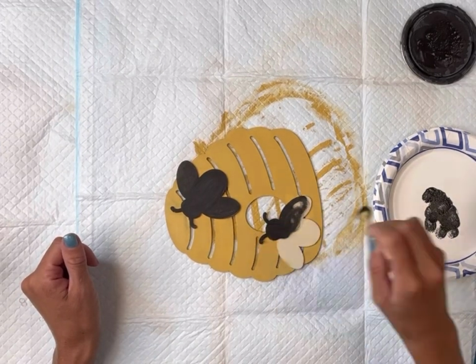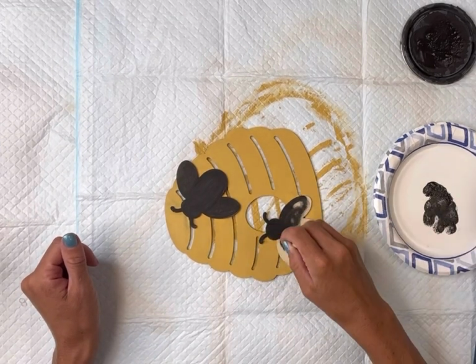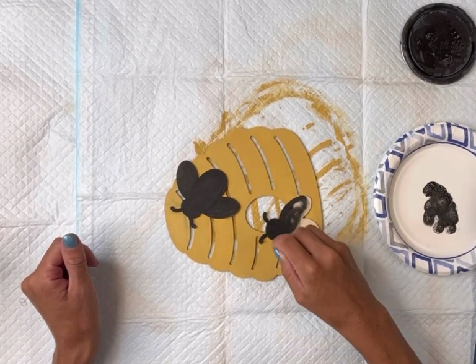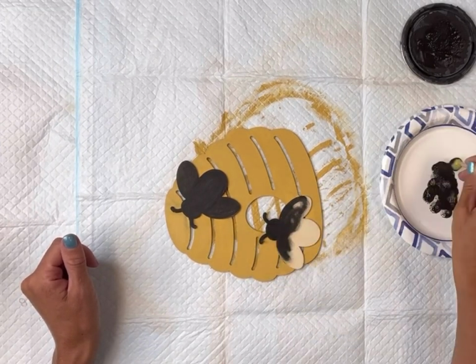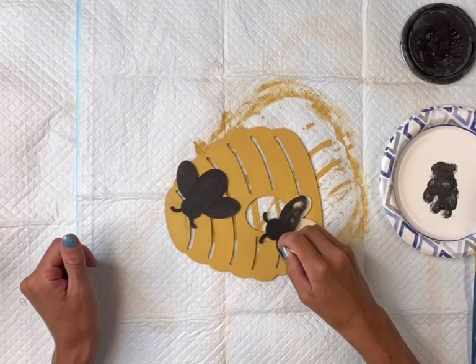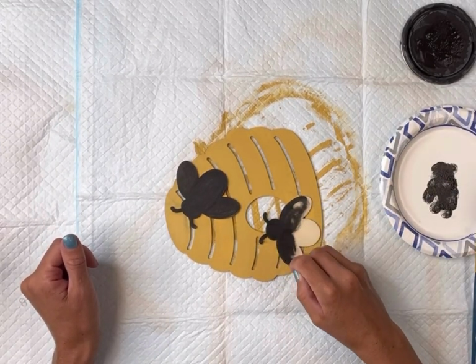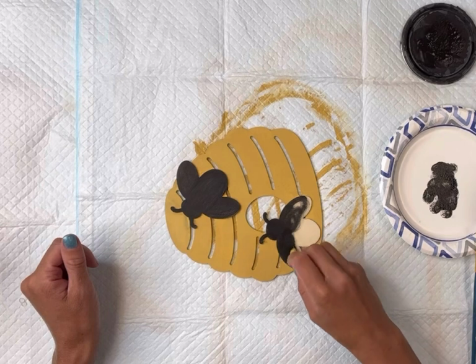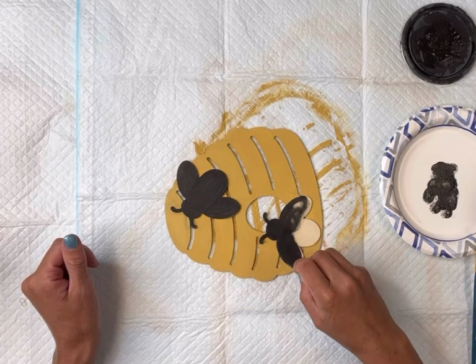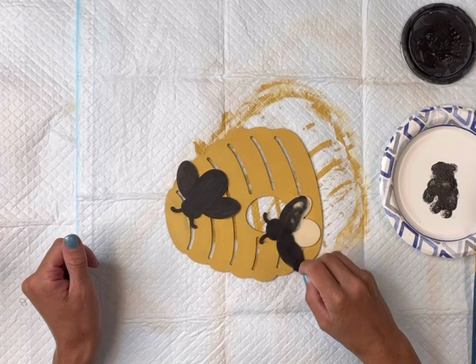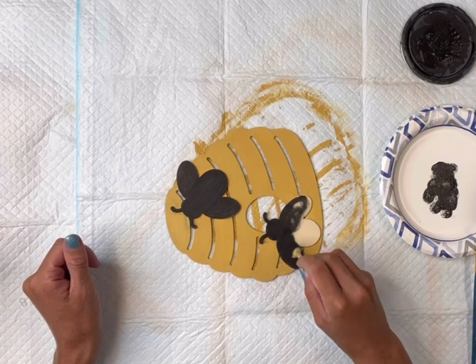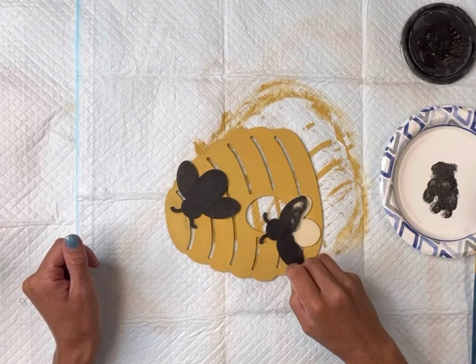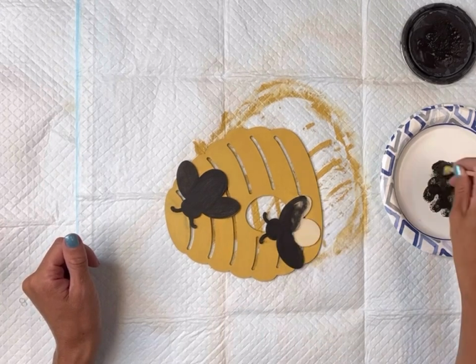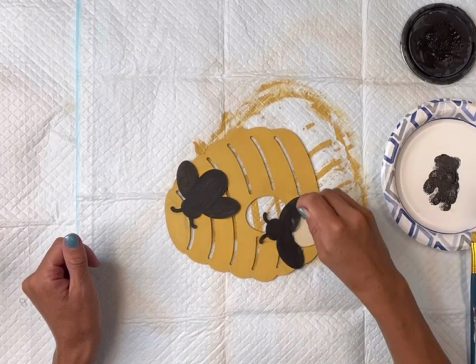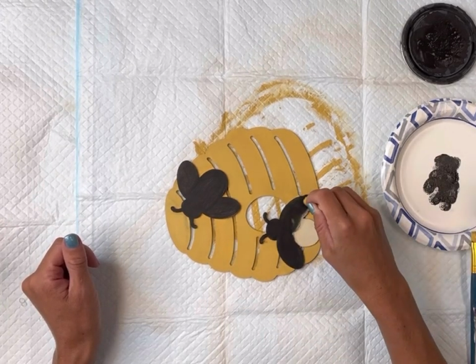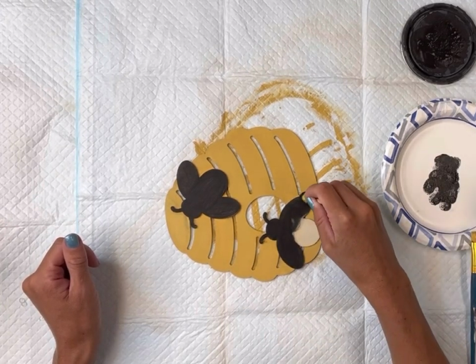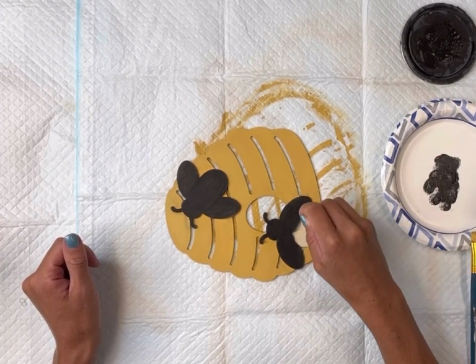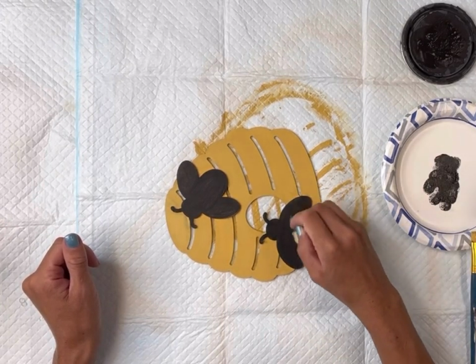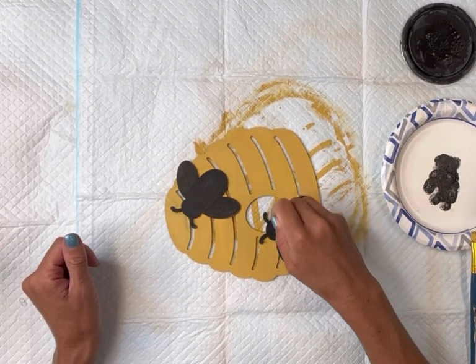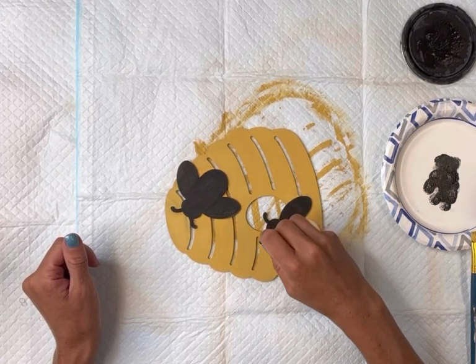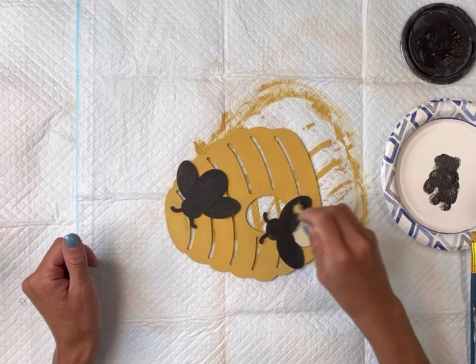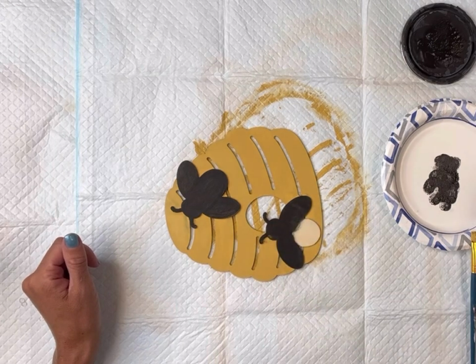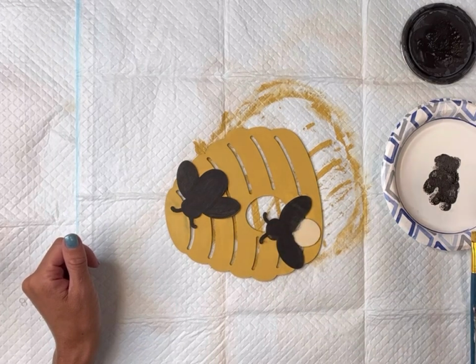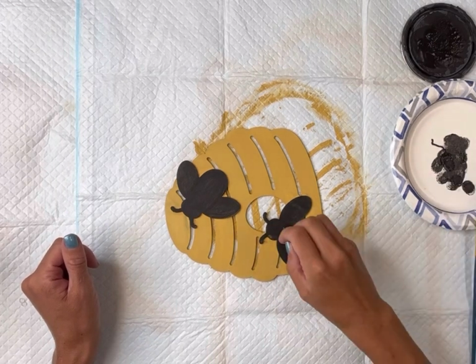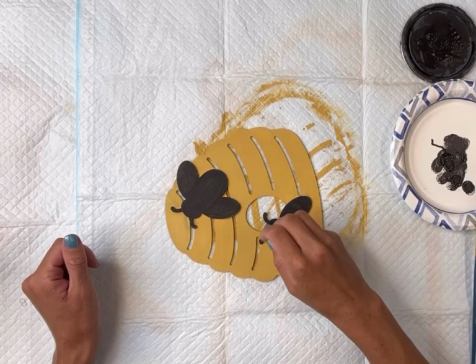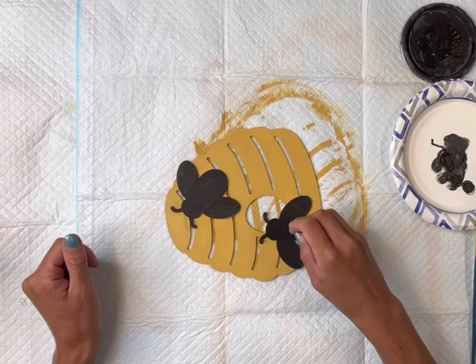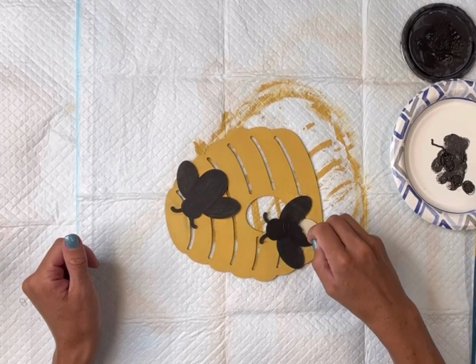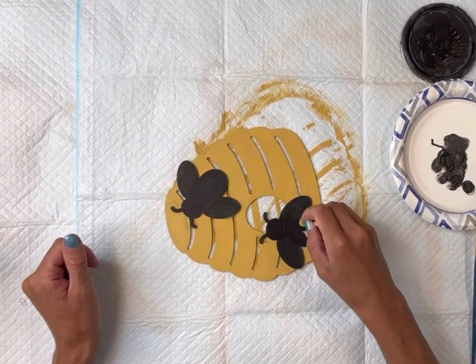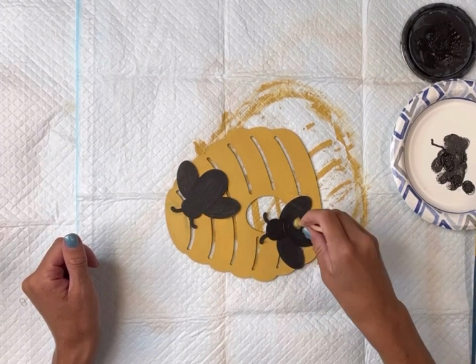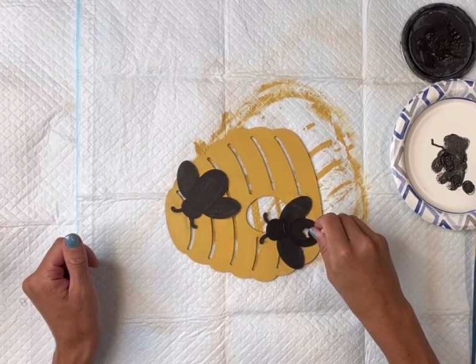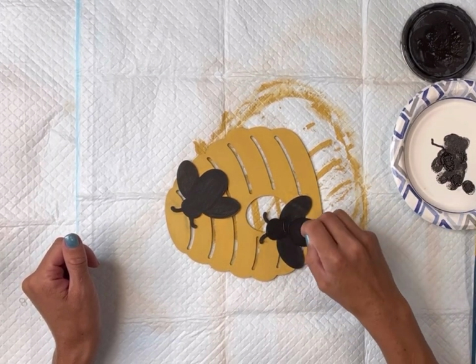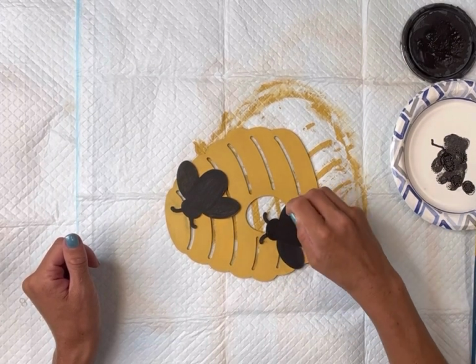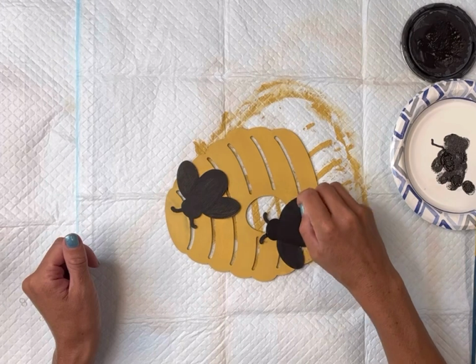Avoiding any black paint onto the beehive — now if you do get a little bit of black paint on the beehive, that's totally fine. It'll just be a small amount where you can just go over it with some more Wise Owl Golden Rod.